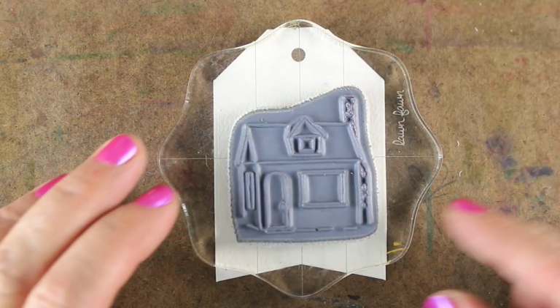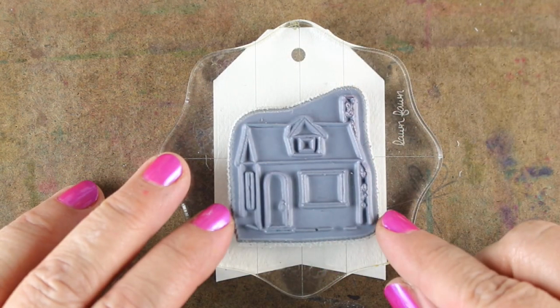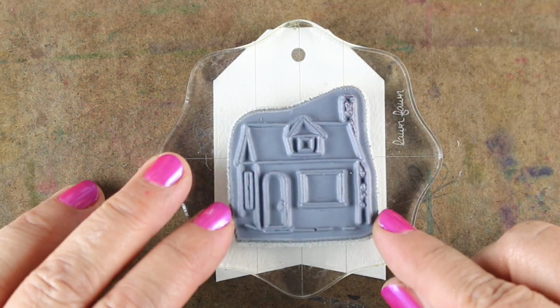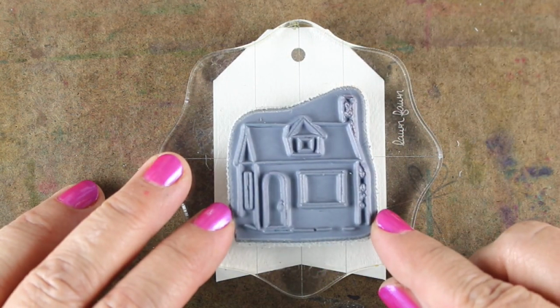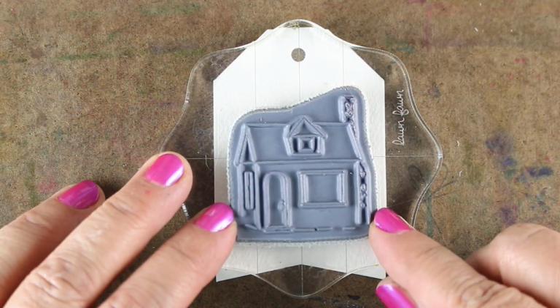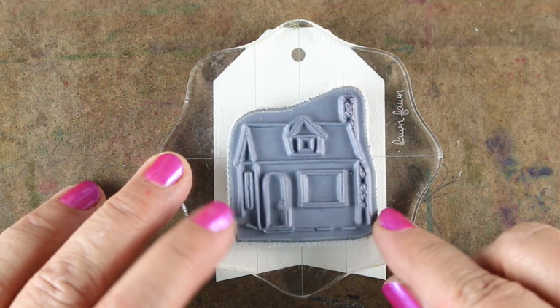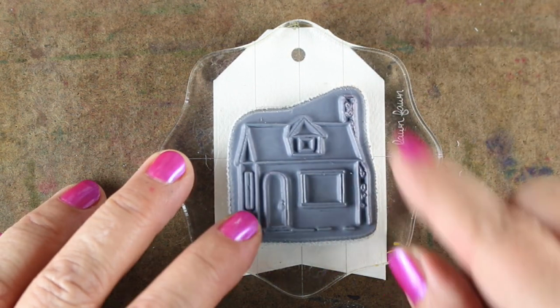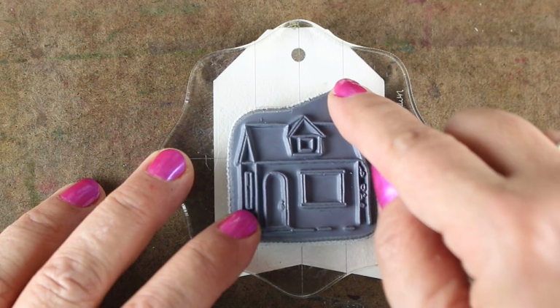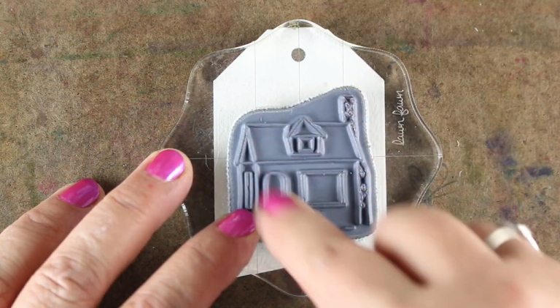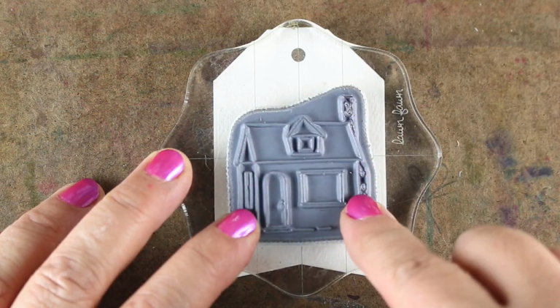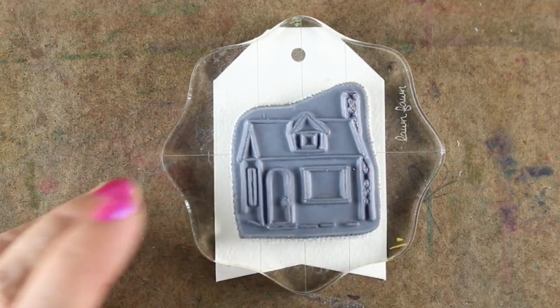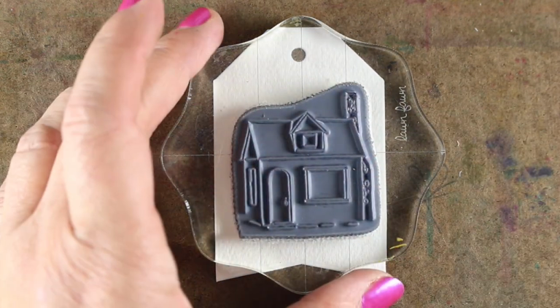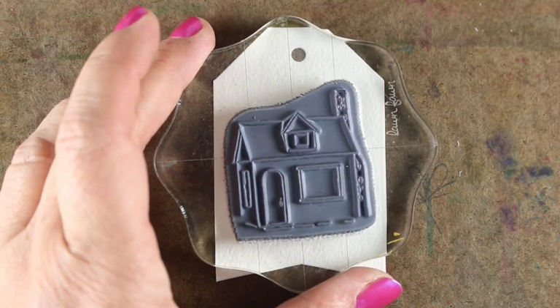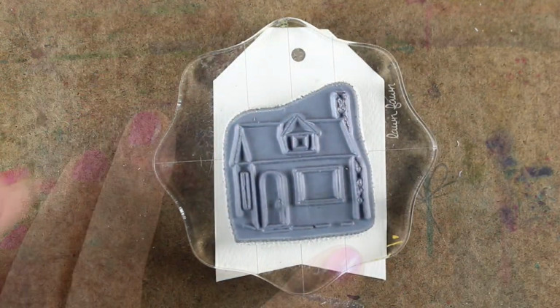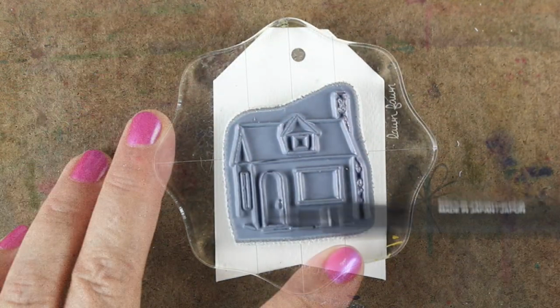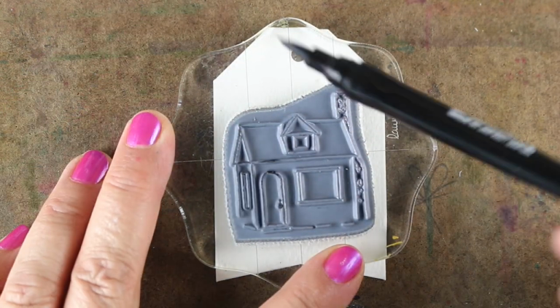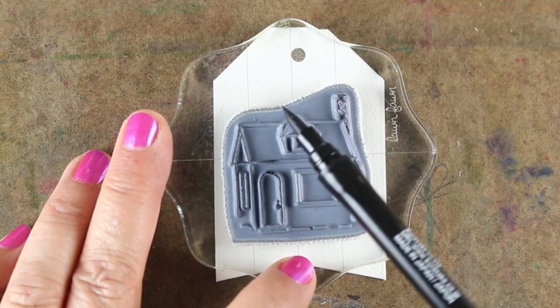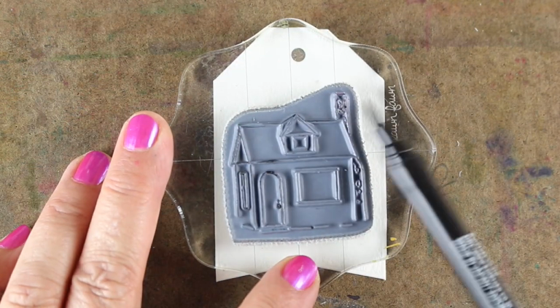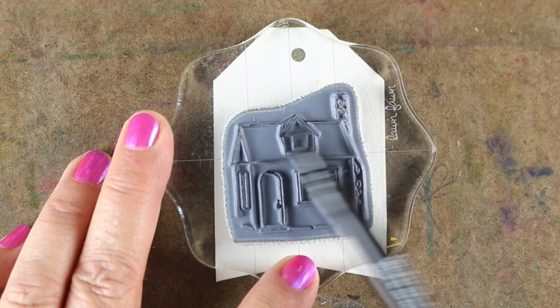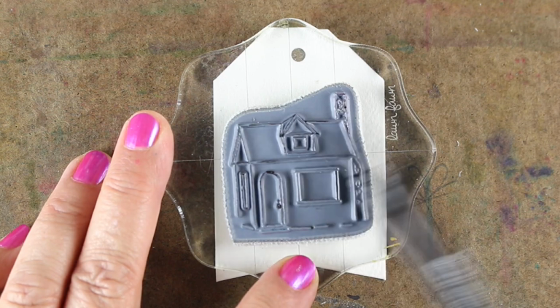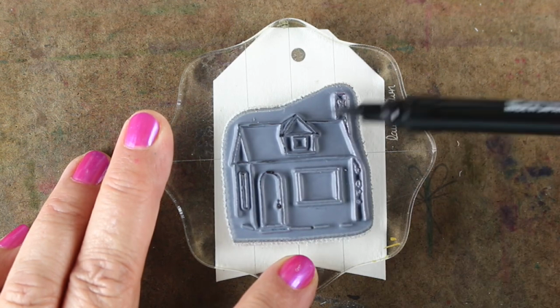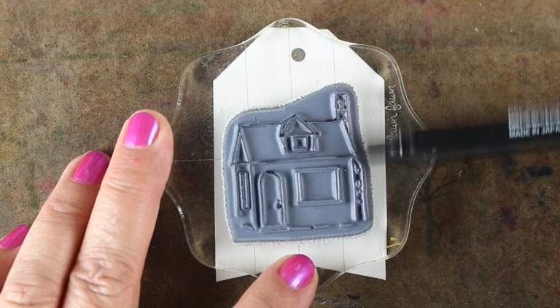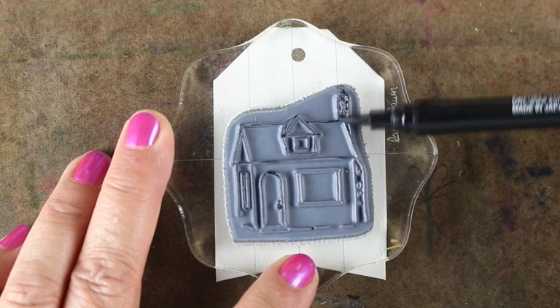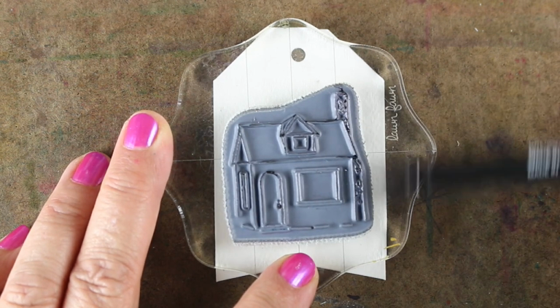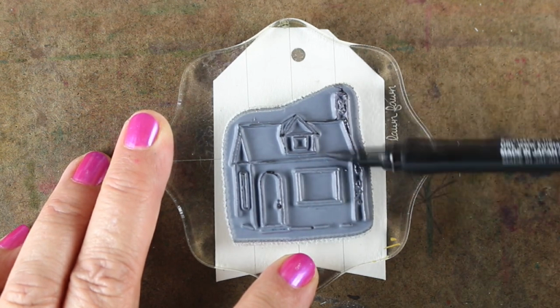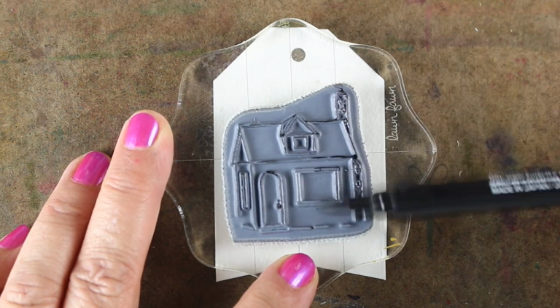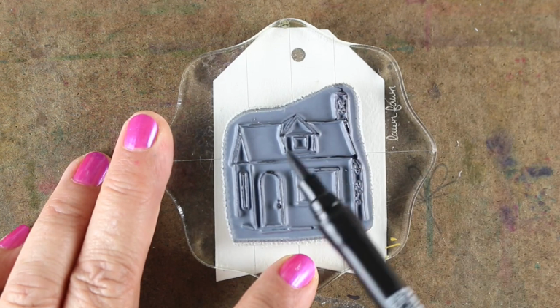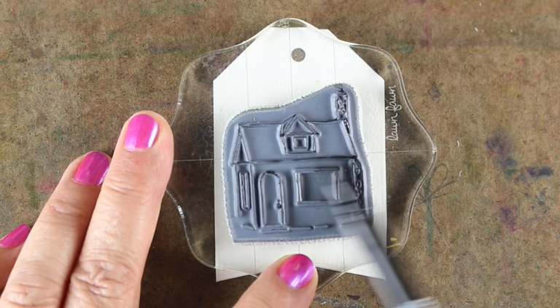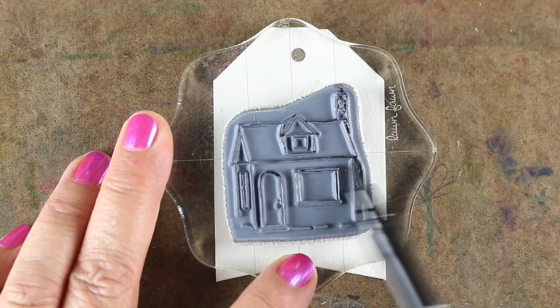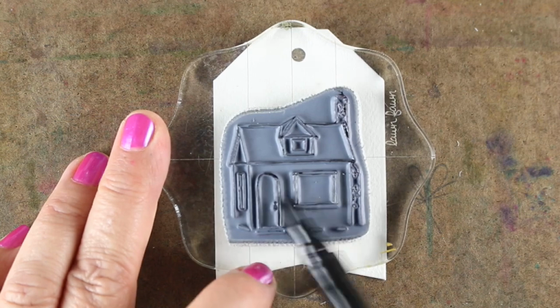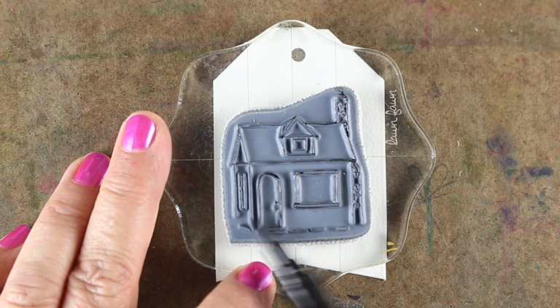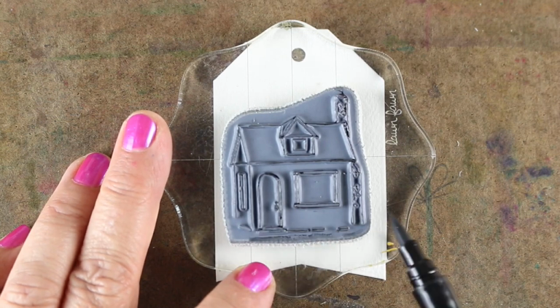I'm going to stamp my main cabin image on the tag by lining it up using the center line on my Lawn Fawn block. Any kind of block that has a center point on it lets you get it straight, so that when you turn the stamp over you're gonna get your walls straight on your building. I'm gonna throw in a gray color first on everything.